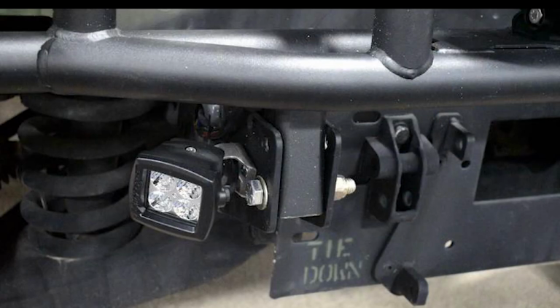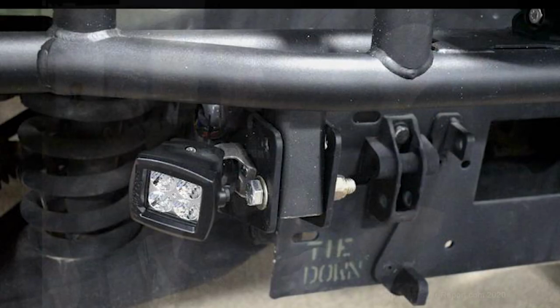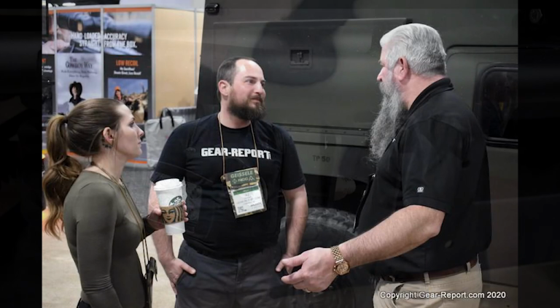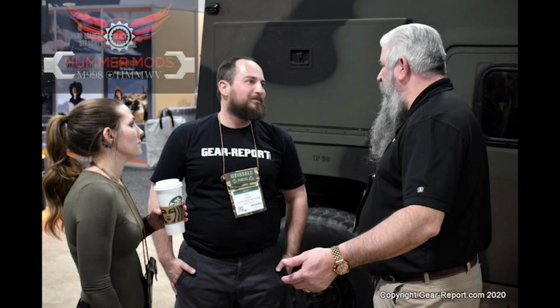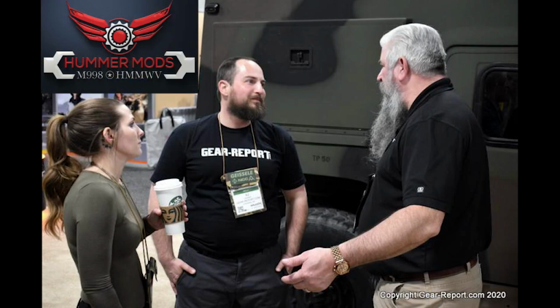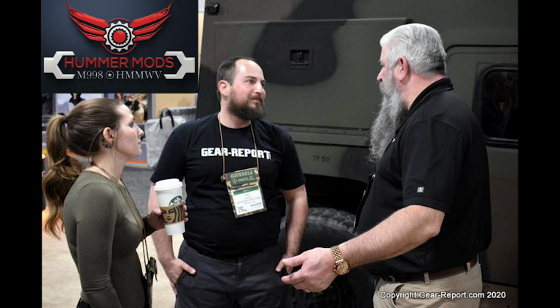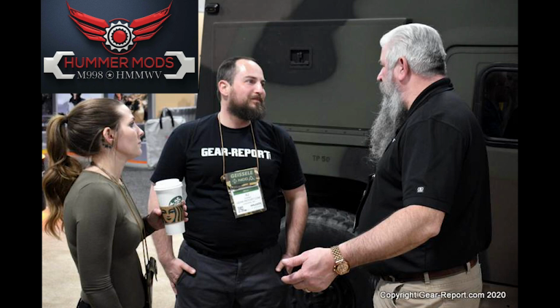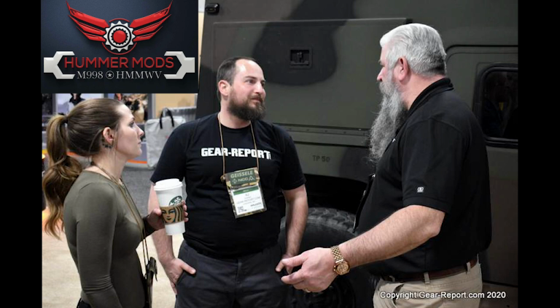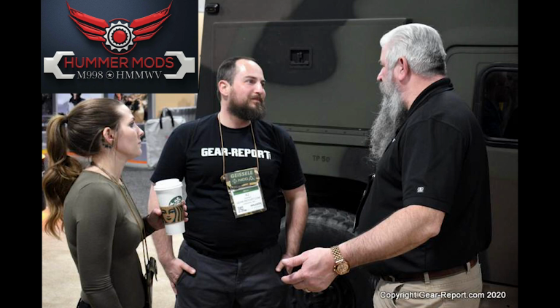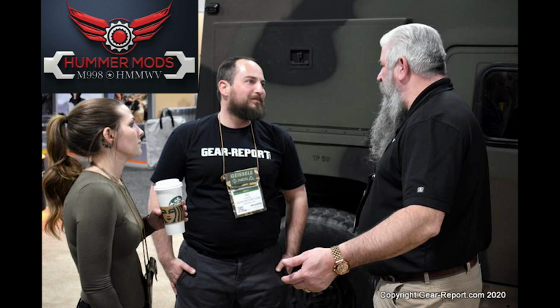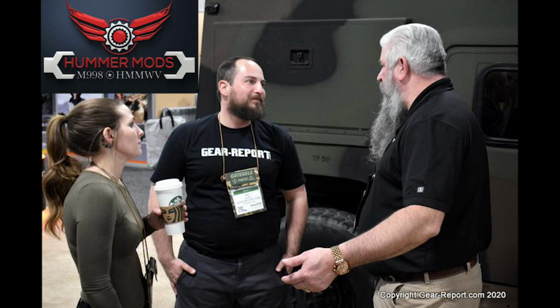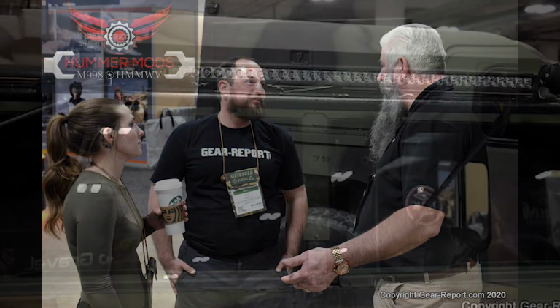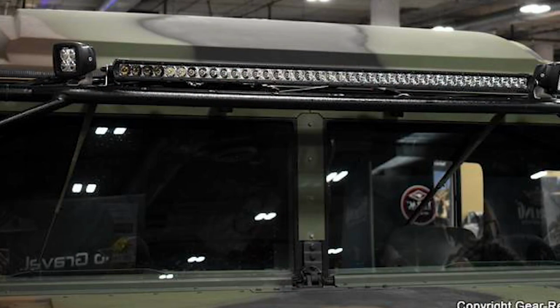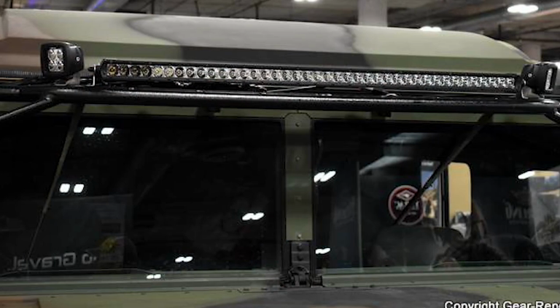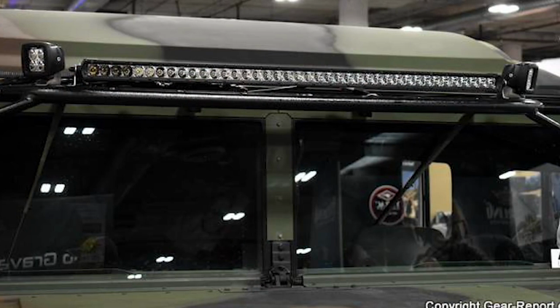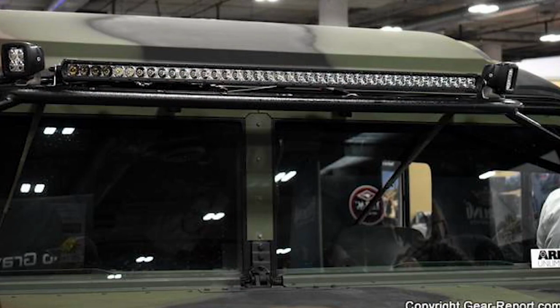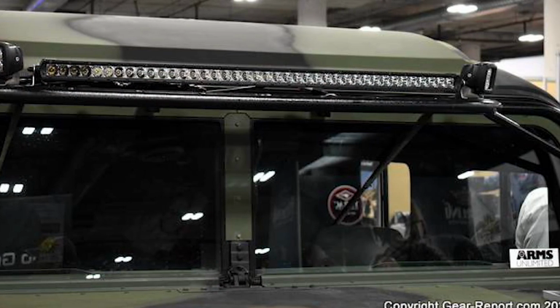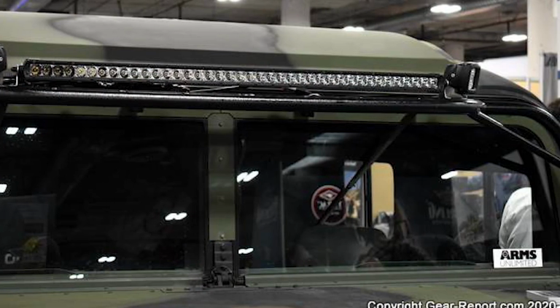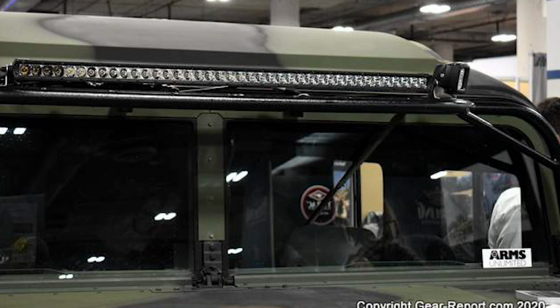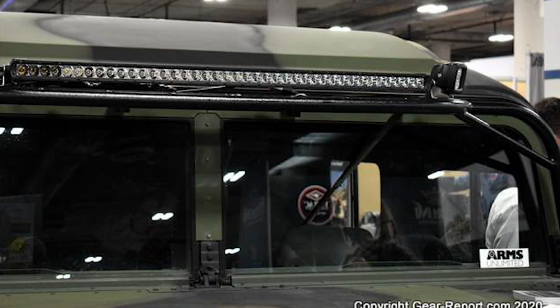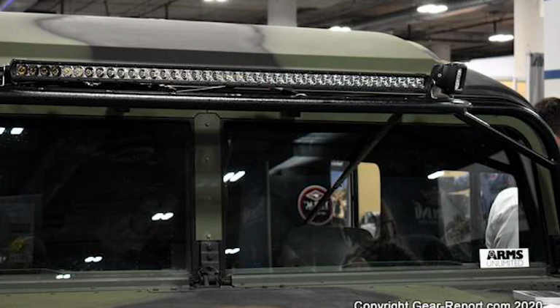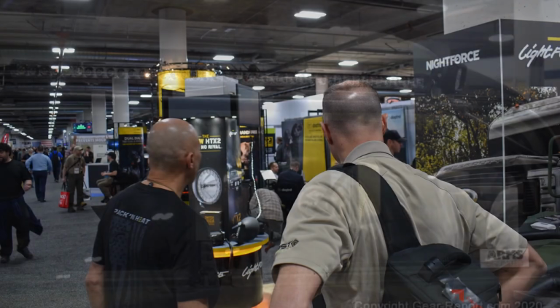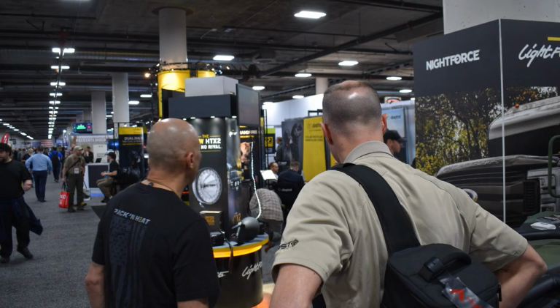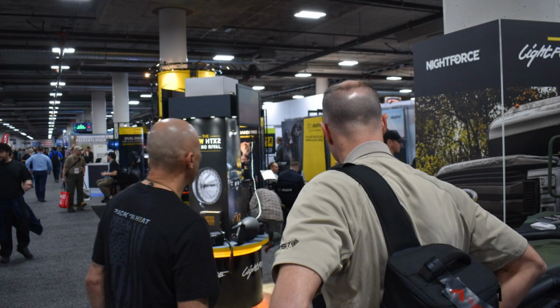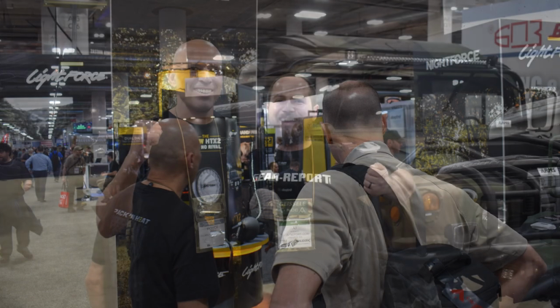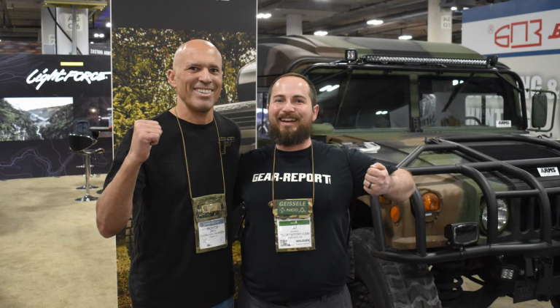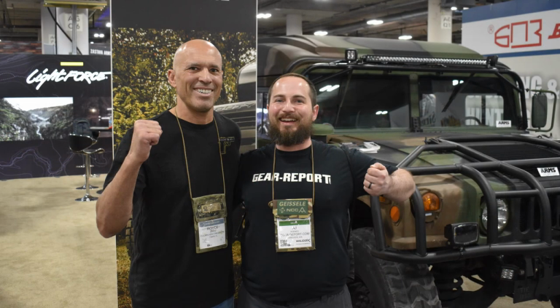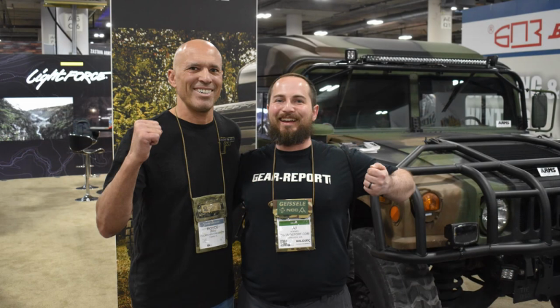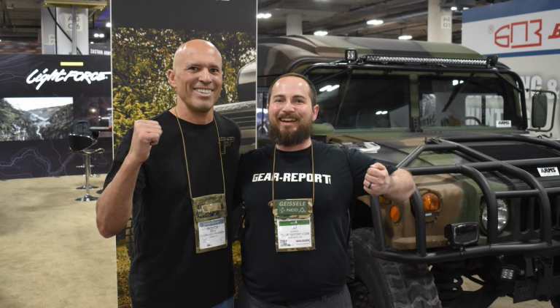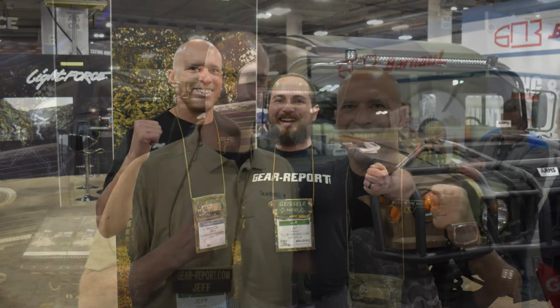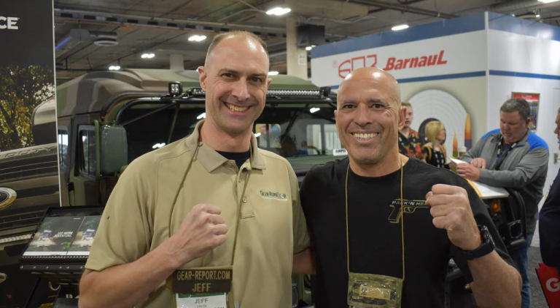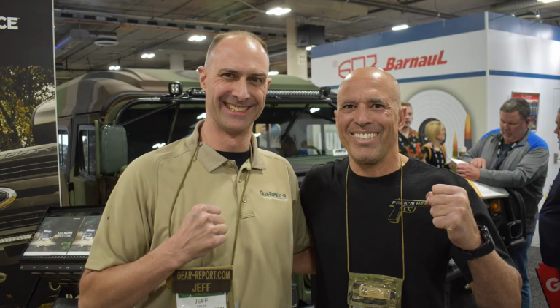Here we see AJ from Gear Report and the Hummer Mods channel talking about a future project with the Lightforce reps. It was a popular display that even attracted a certain MMA legend who was looking for lights for his LMTV.